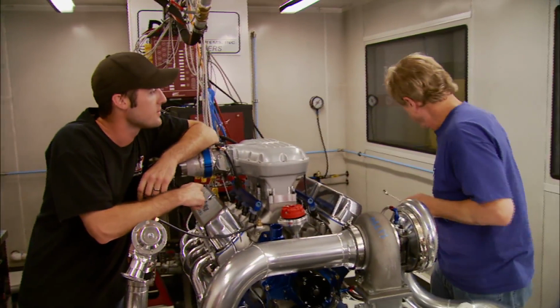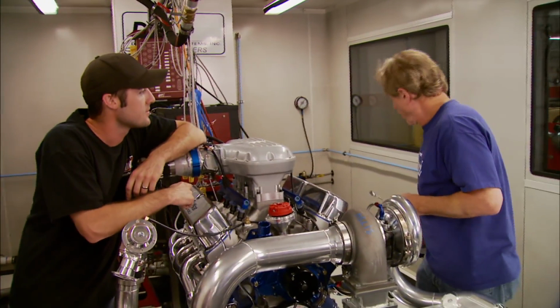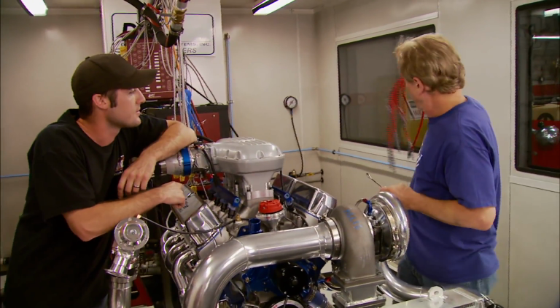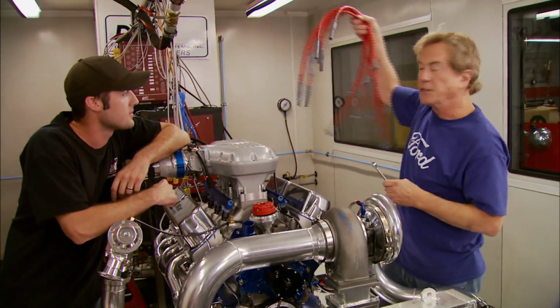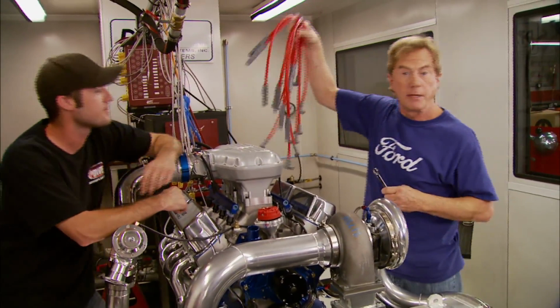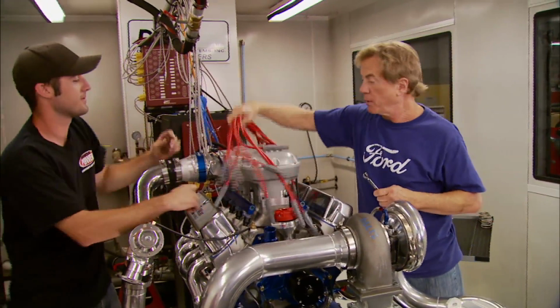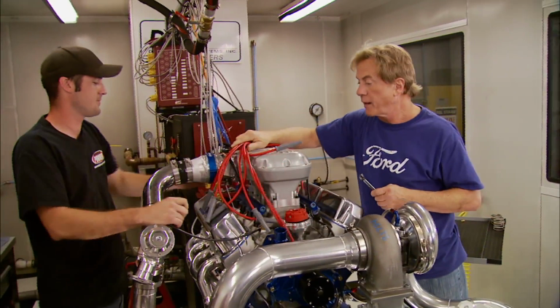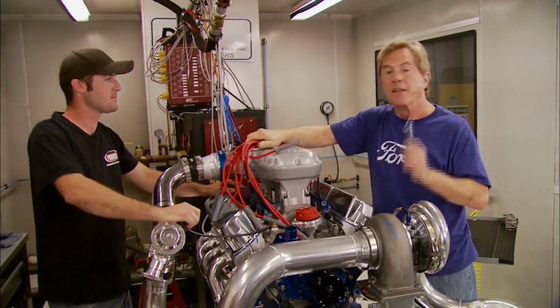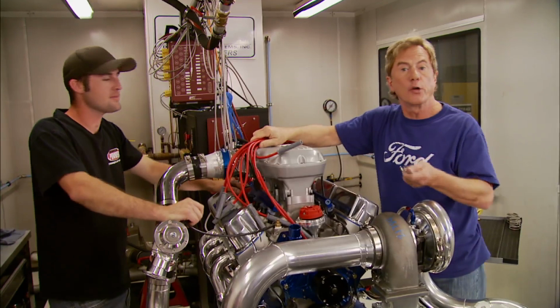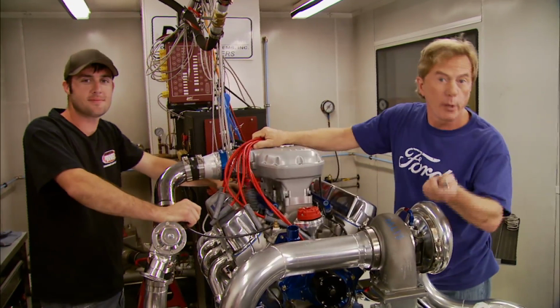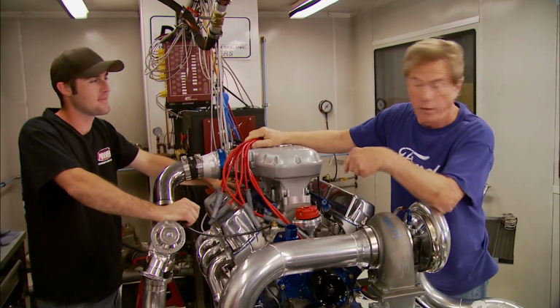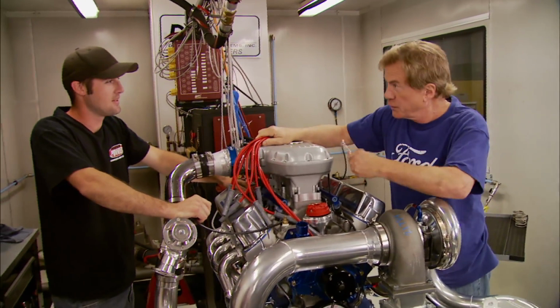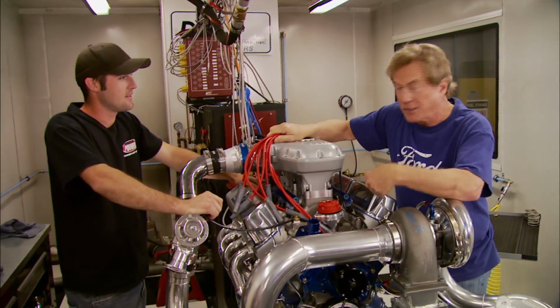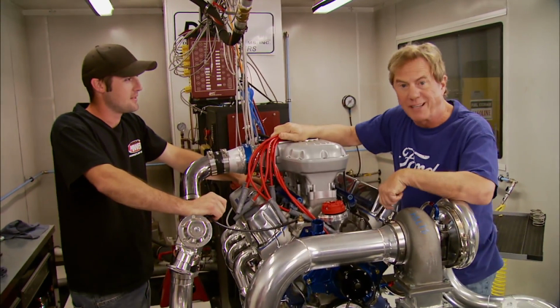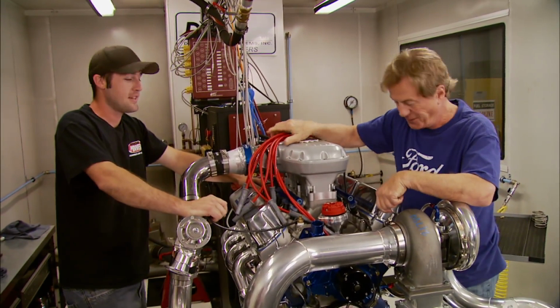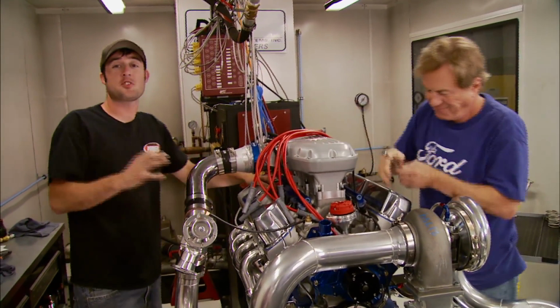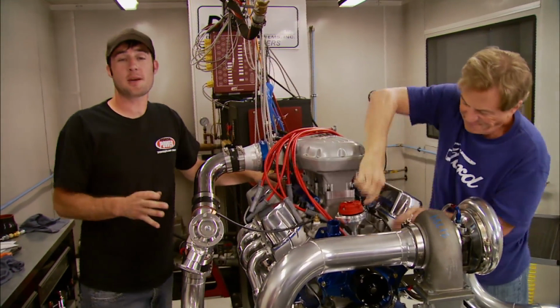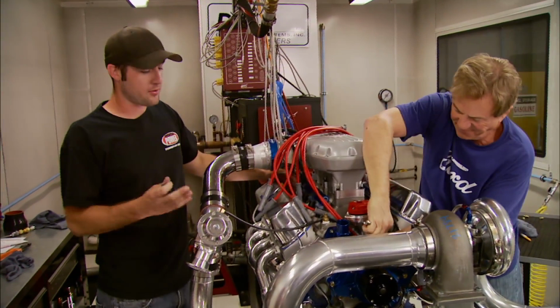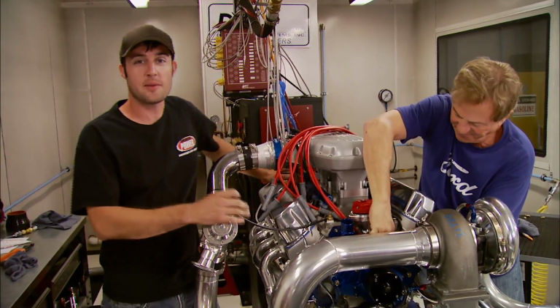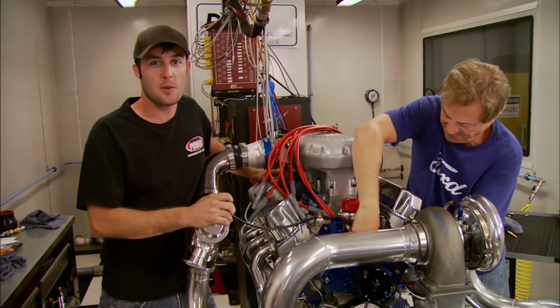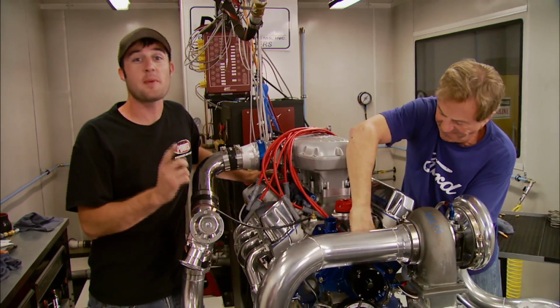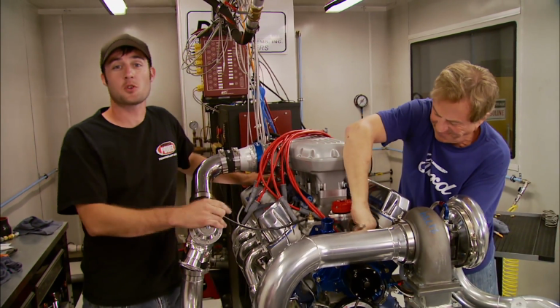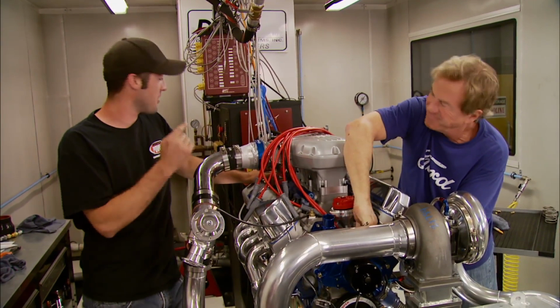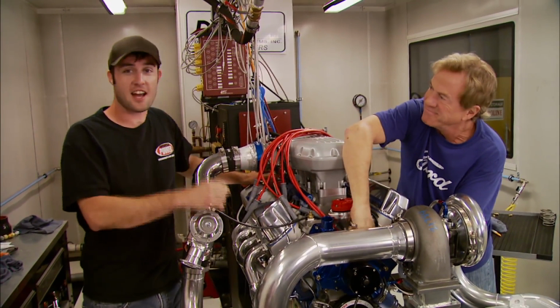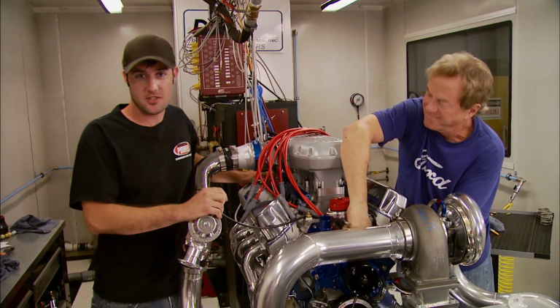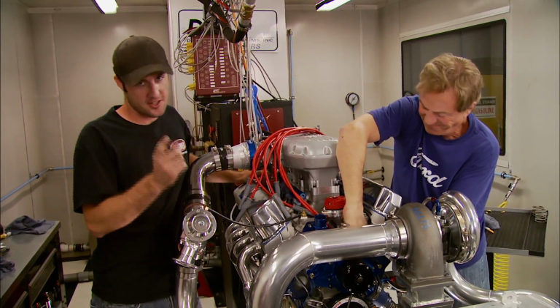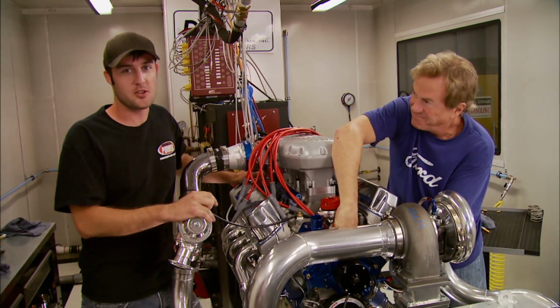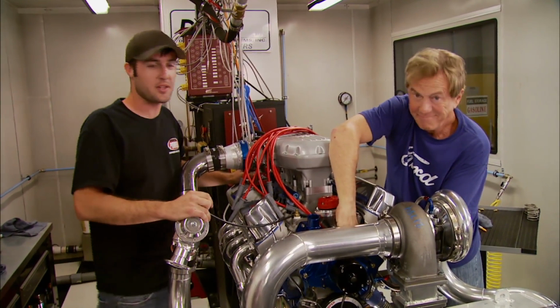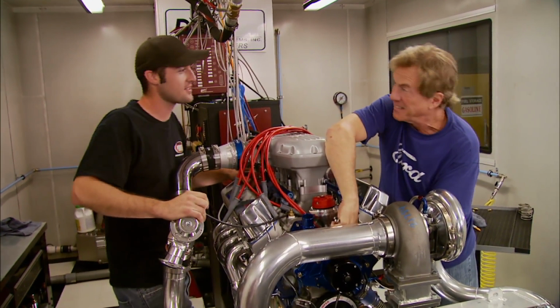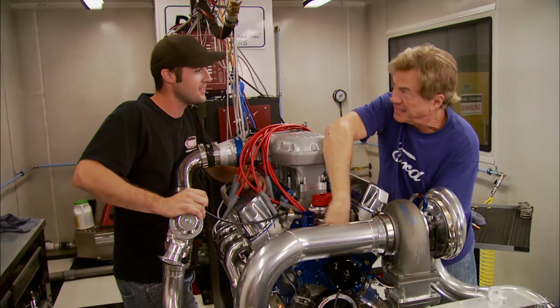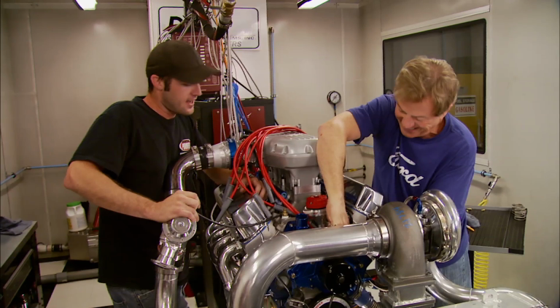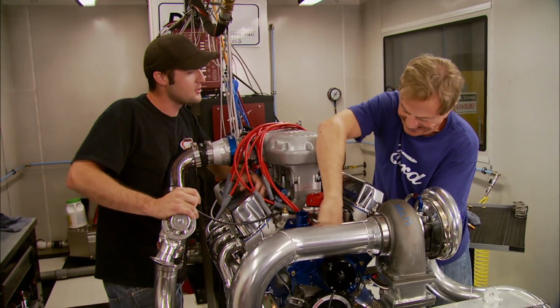After we get this thing clamped down, we can throw on these MSD plug wires and show you how we control the fuel injection in a setup like this. We're just a few steps away from firing up this turbo motor and making the most horsepower this dyno has ever seen.